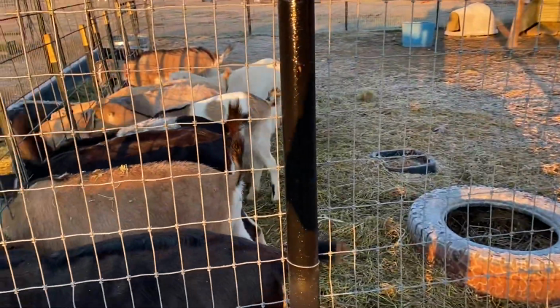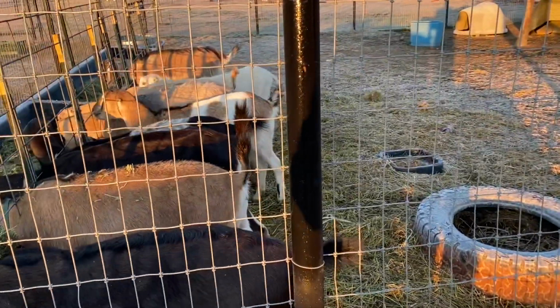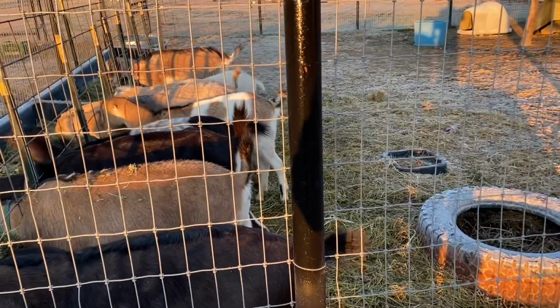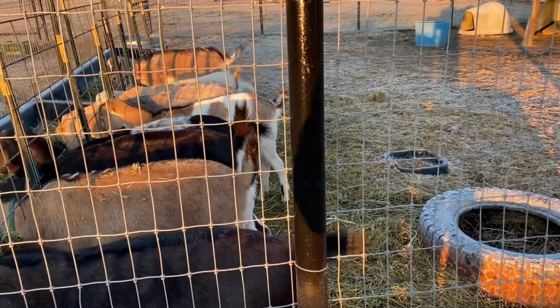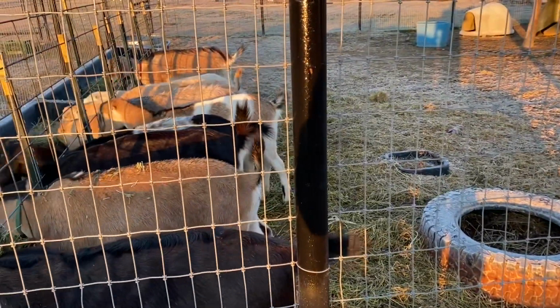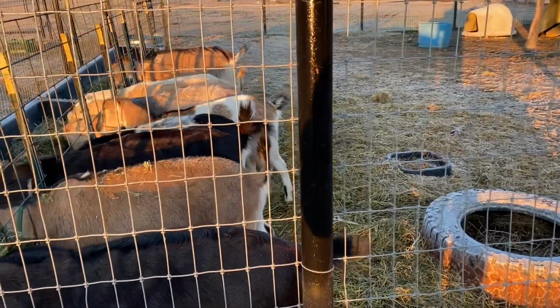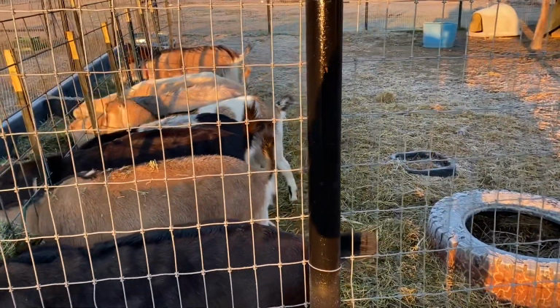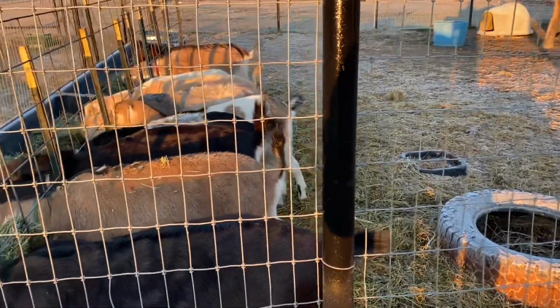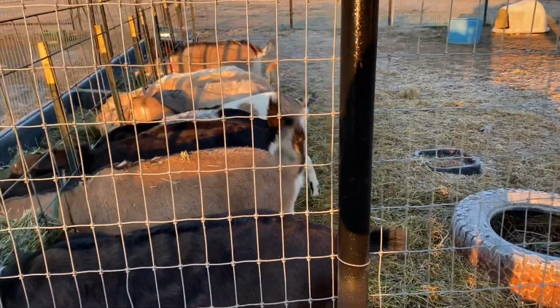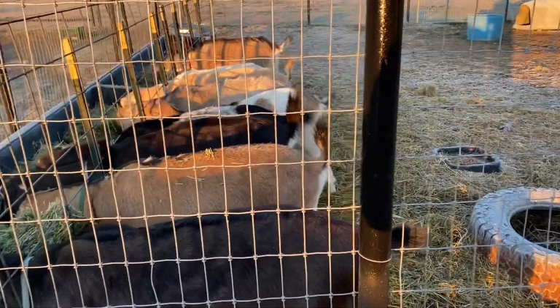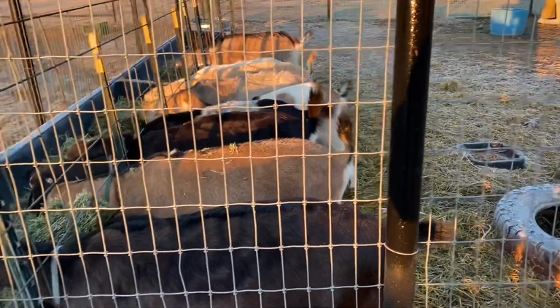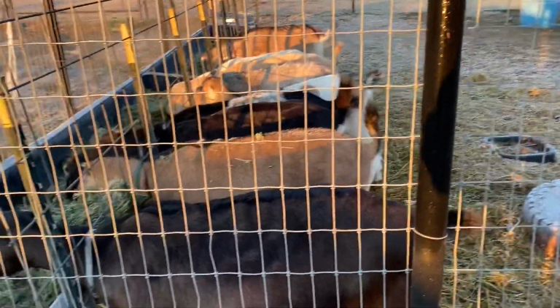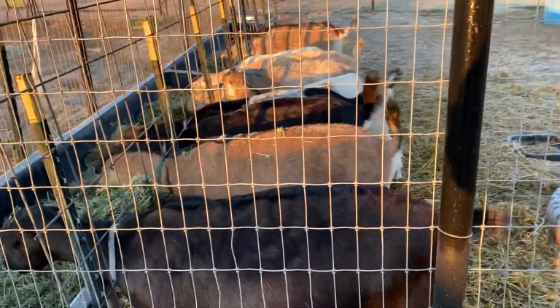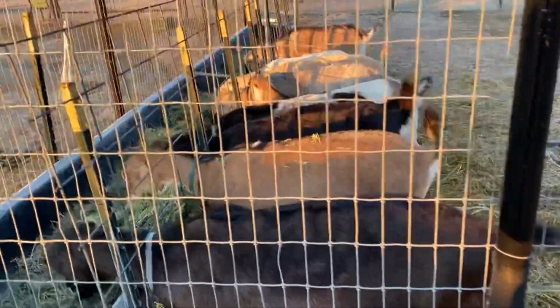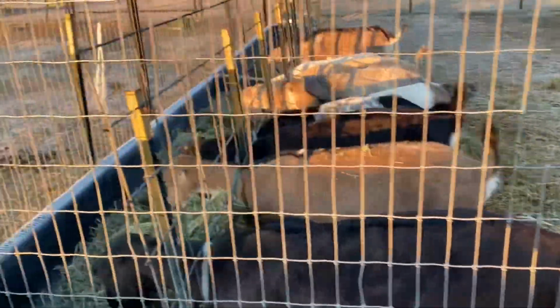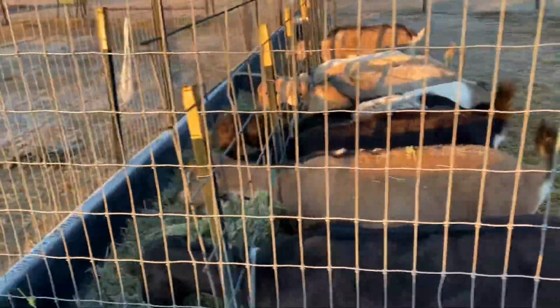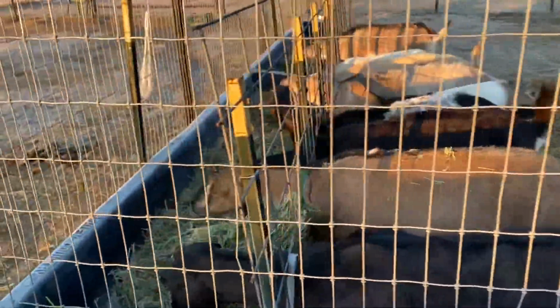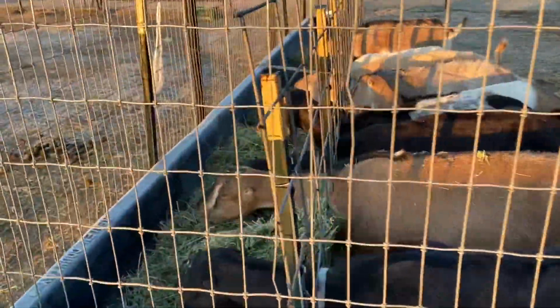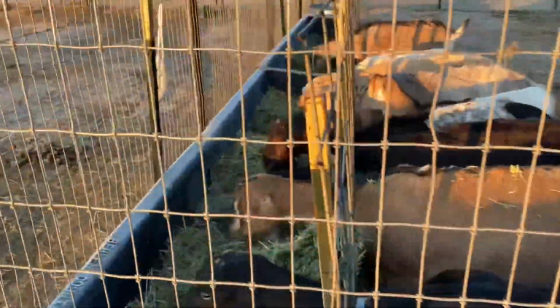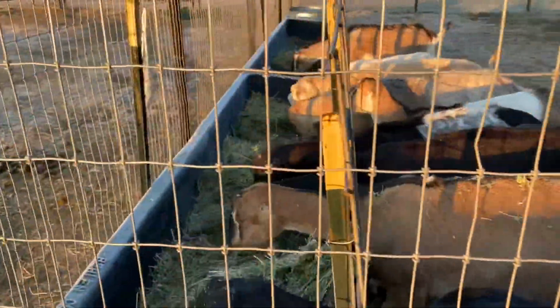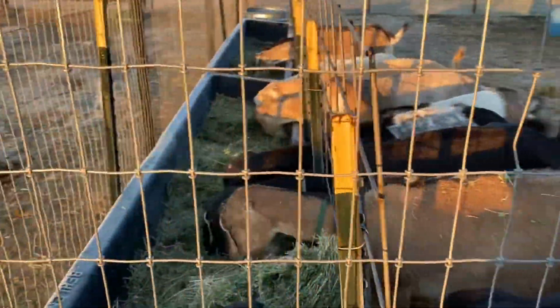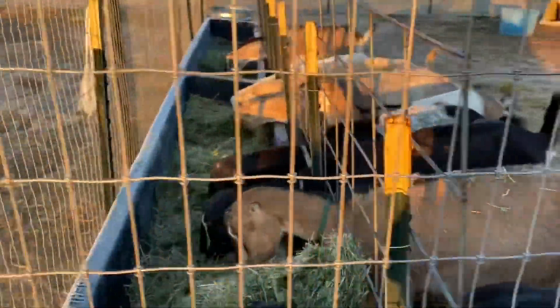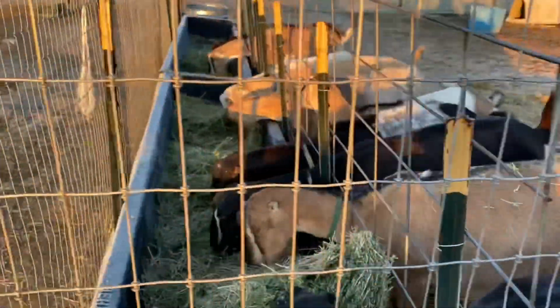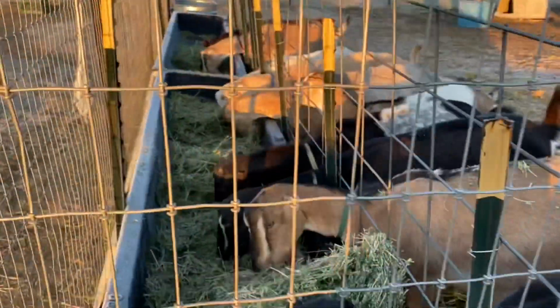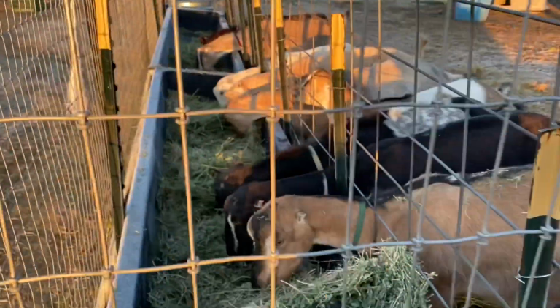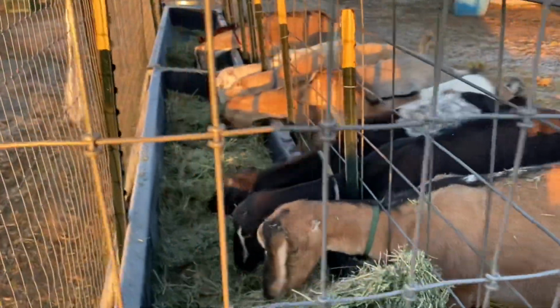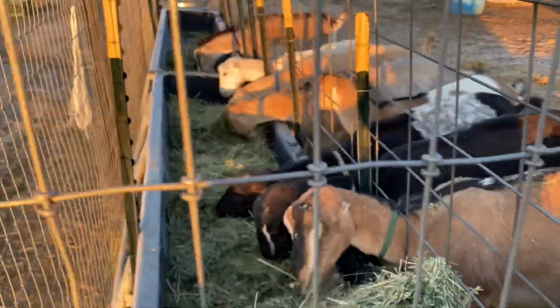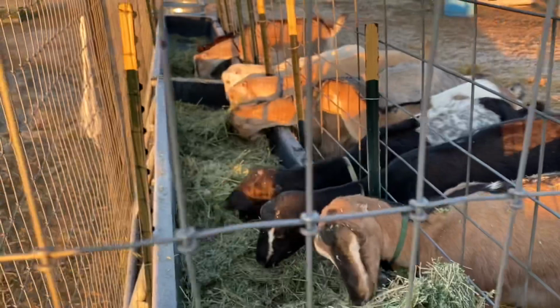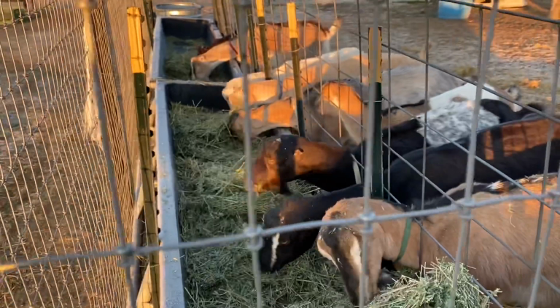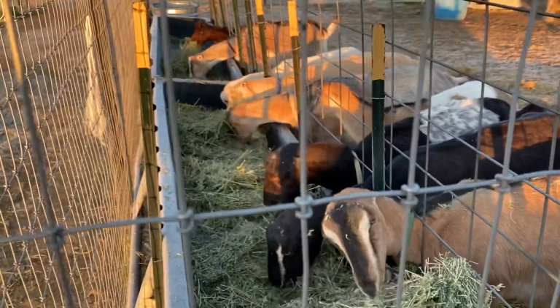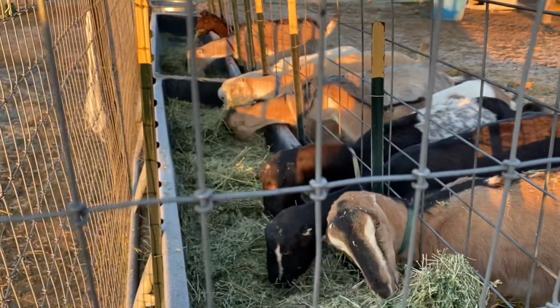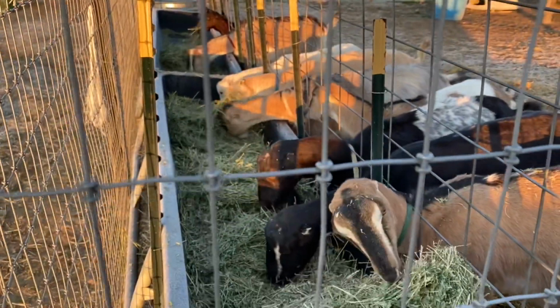Hey YouTube, I wanted to share how you can tell if a chick is a rooster or a hen at a very early age.